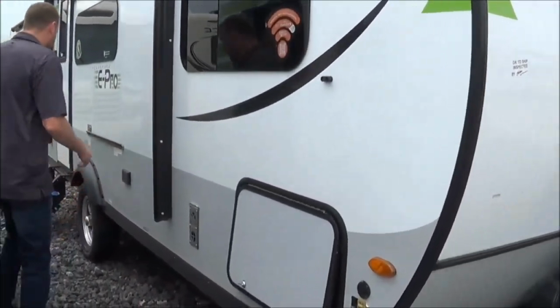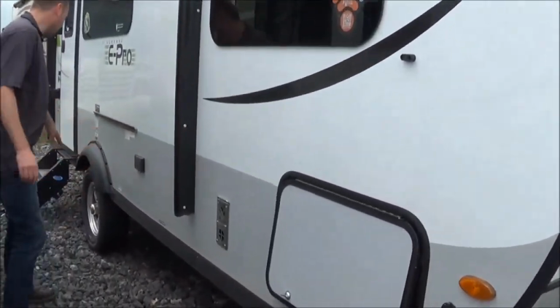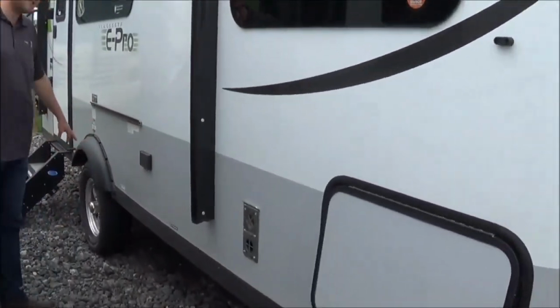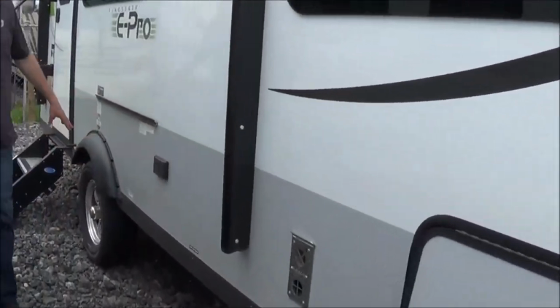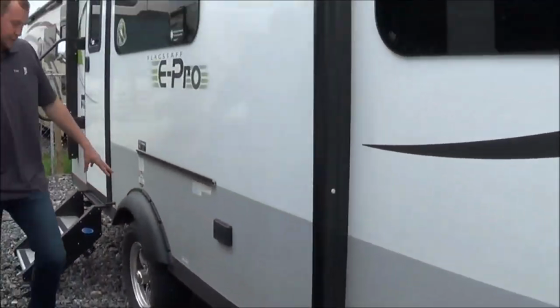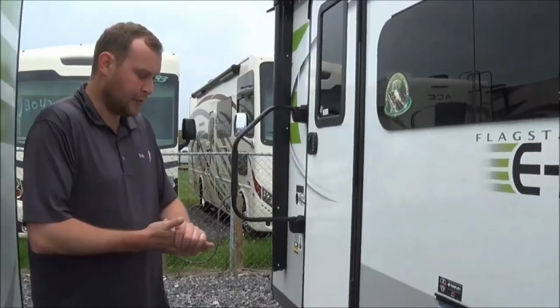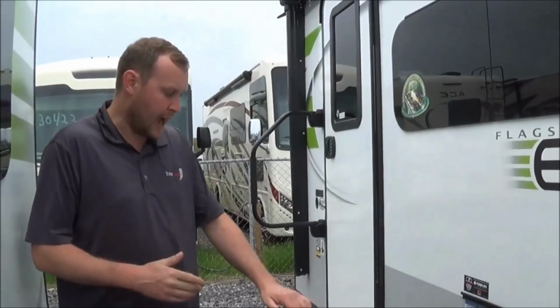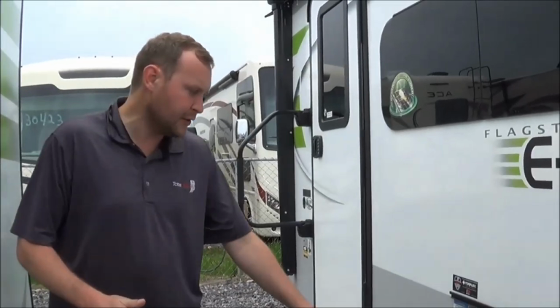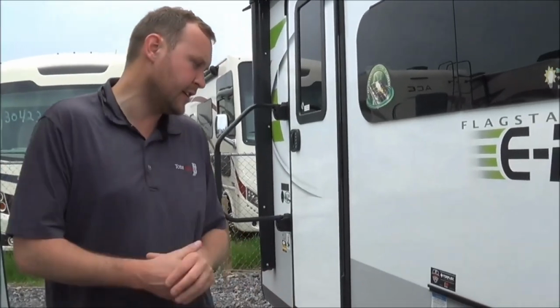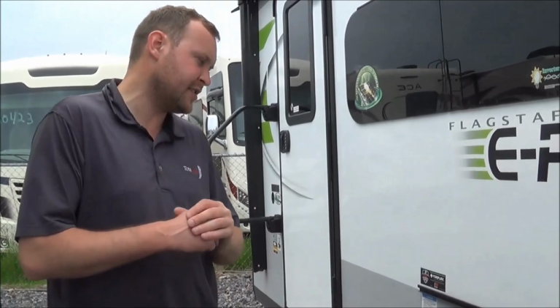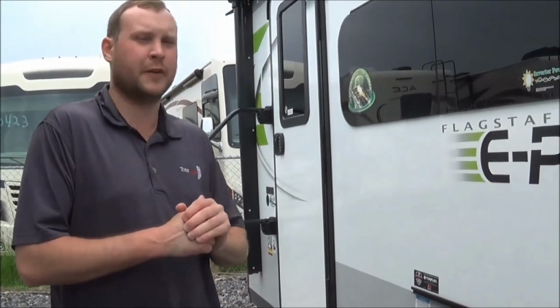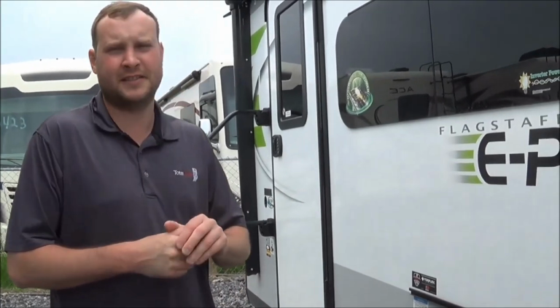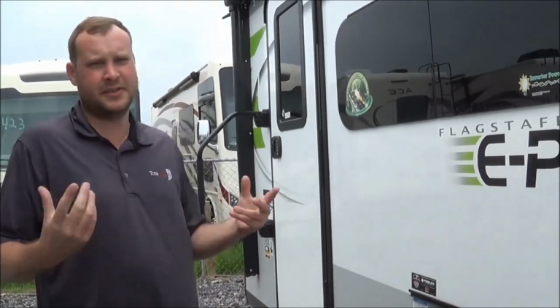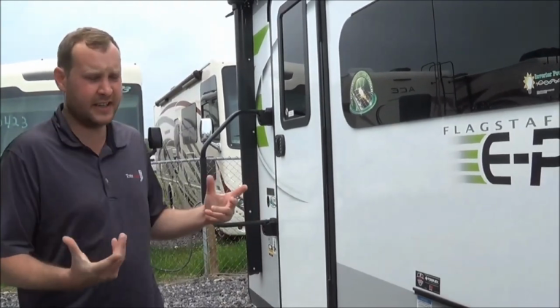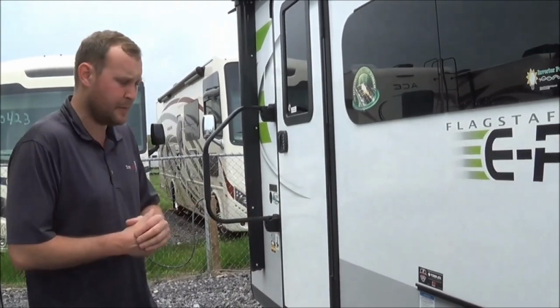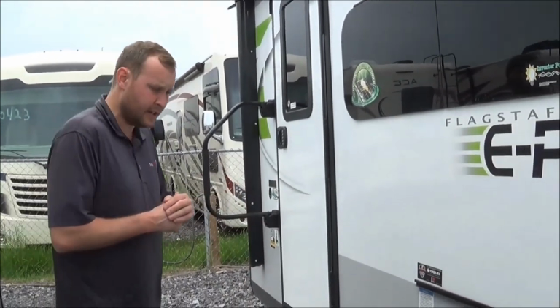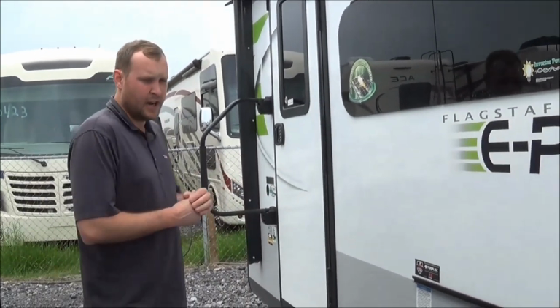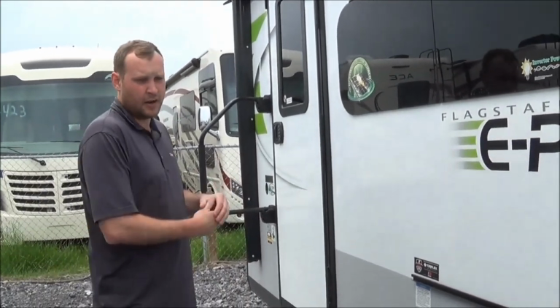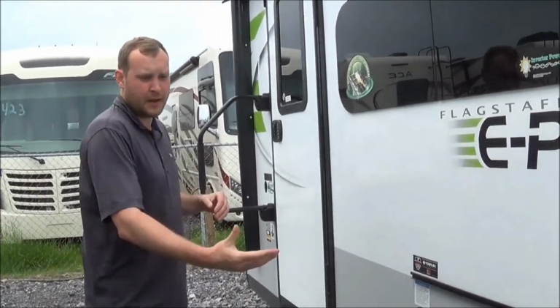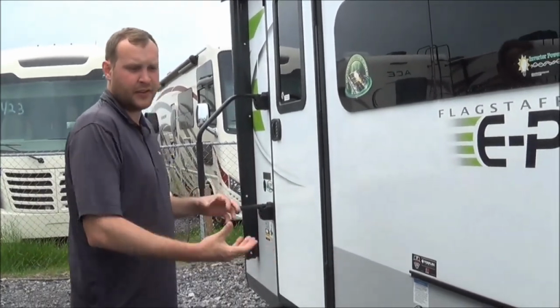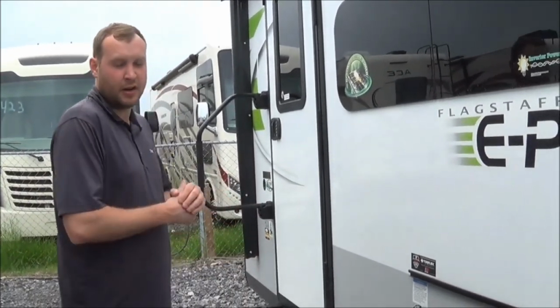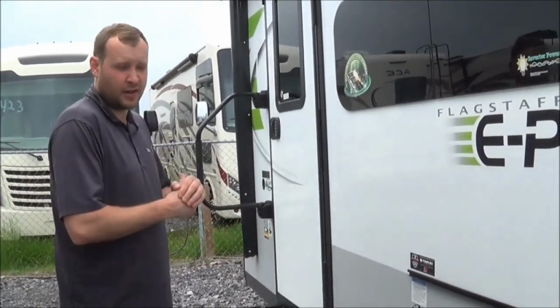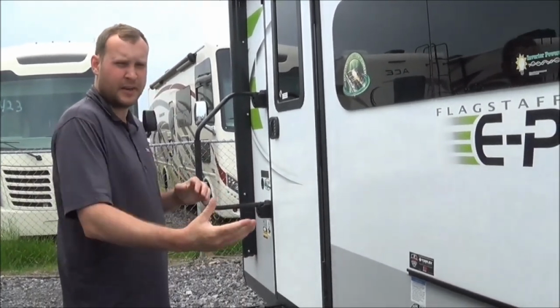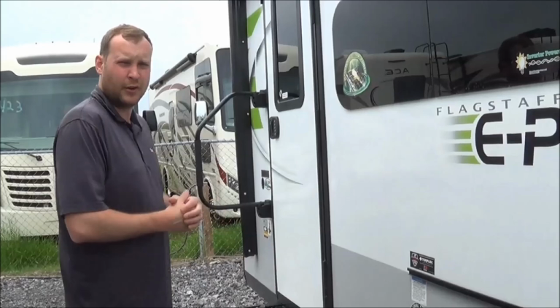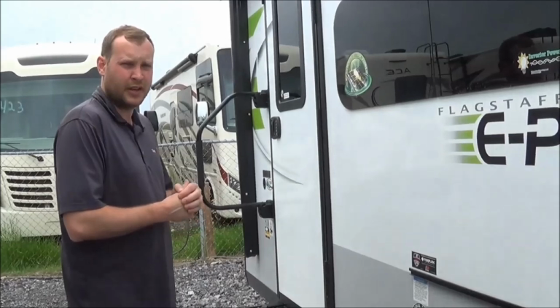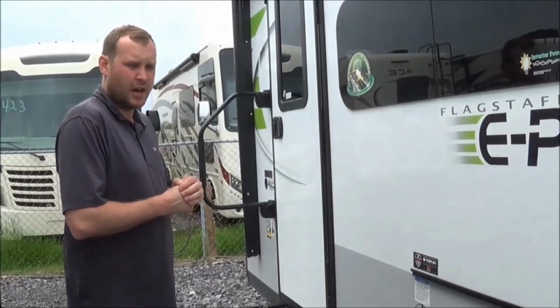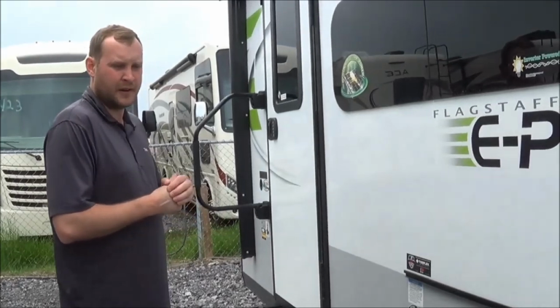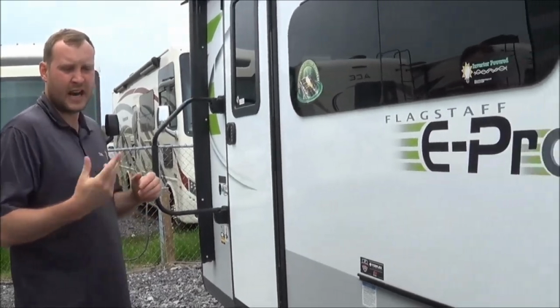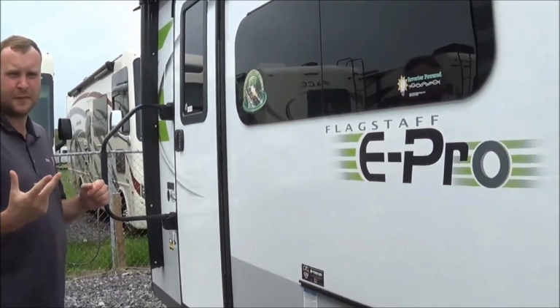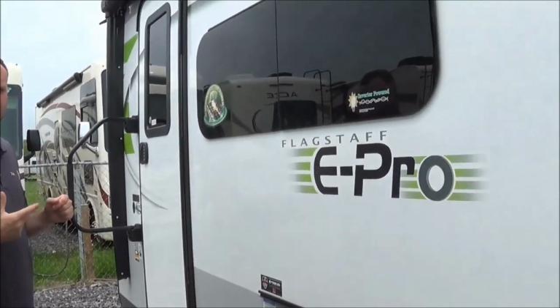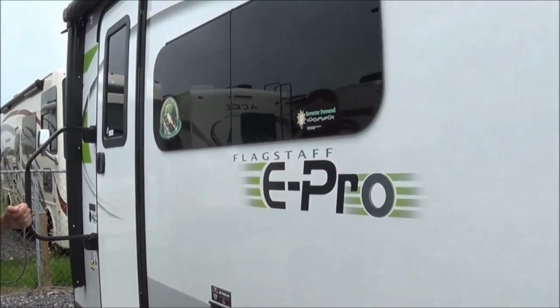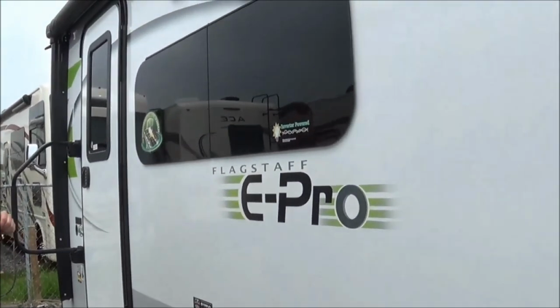Starting with the axles, you will have Dexter axles — they are Dexter Torque Flex, the closest thing to independent suspension. Your underbelly is all going to be enclosed. There is an option for heat tanks as well, though this trailer is not equipped with it.